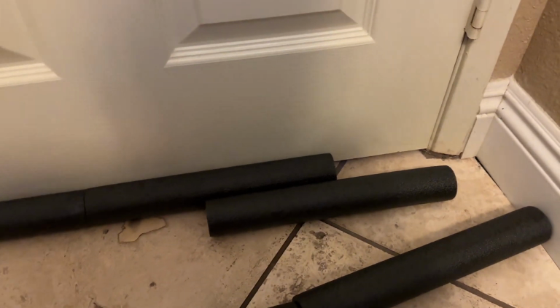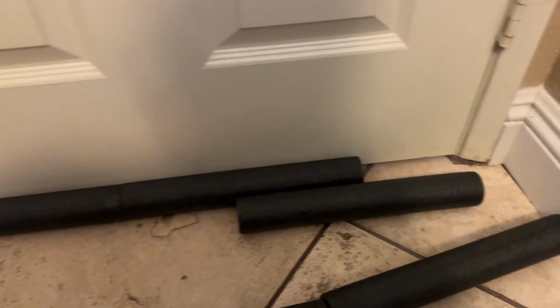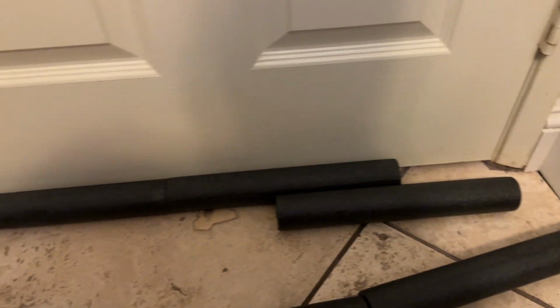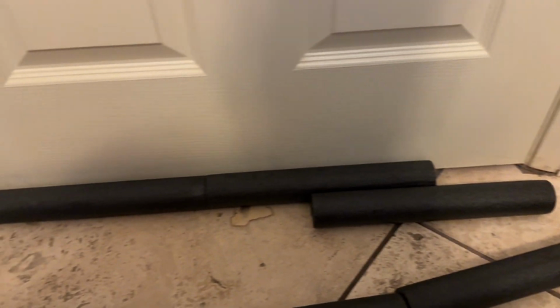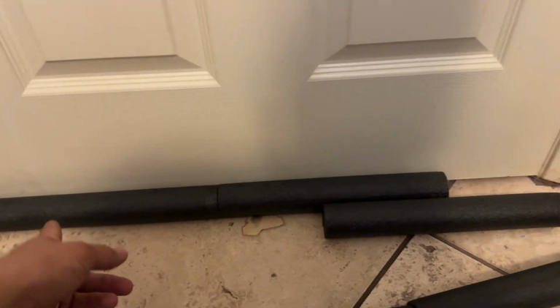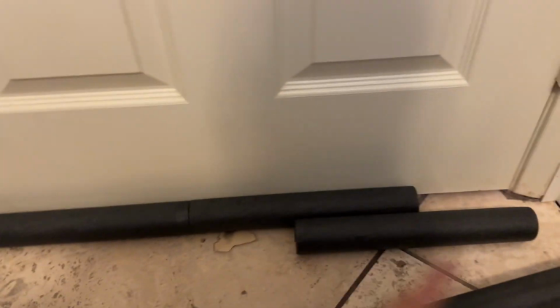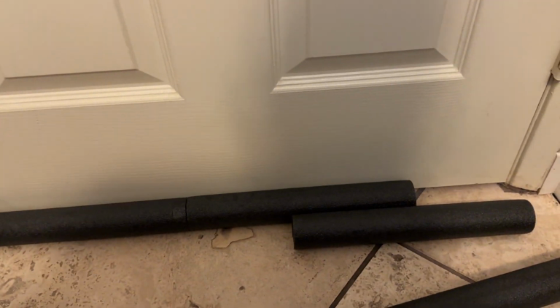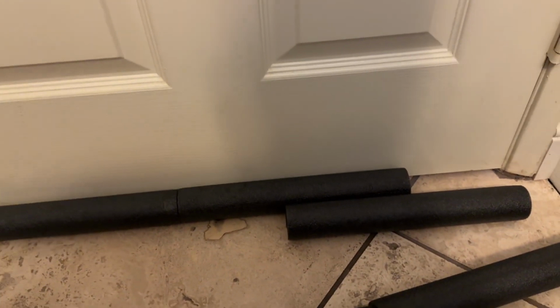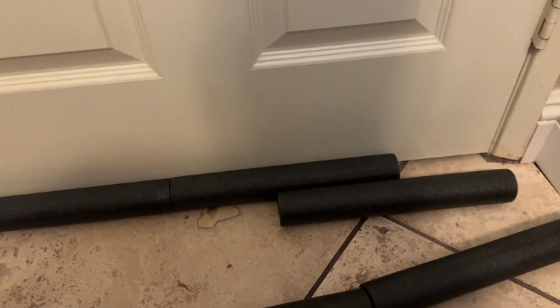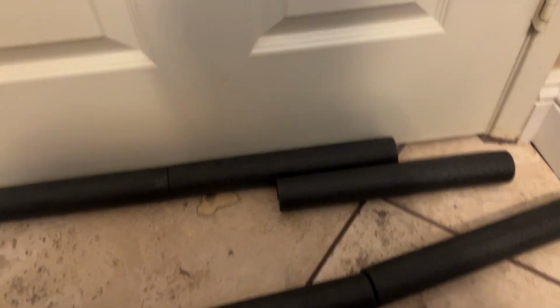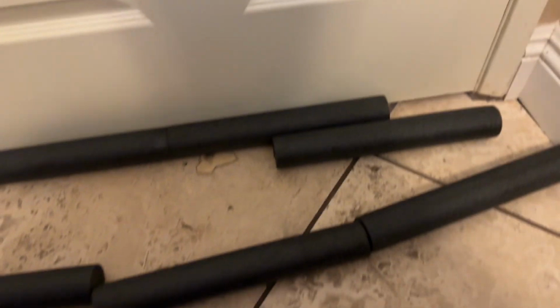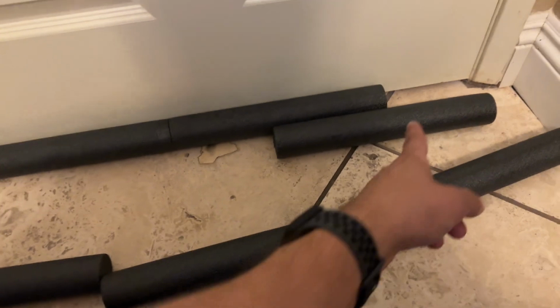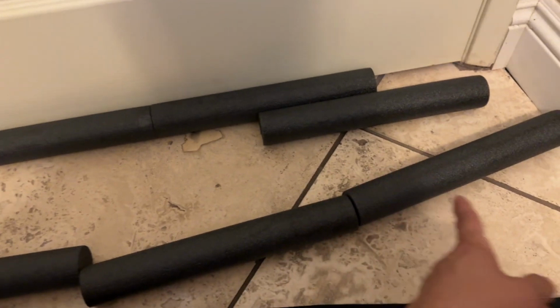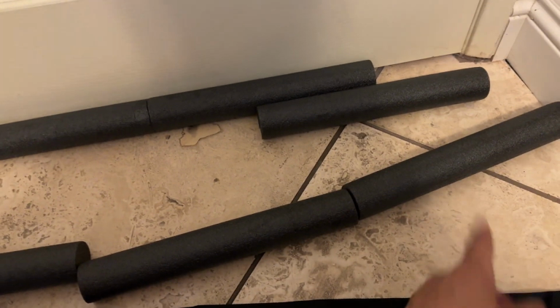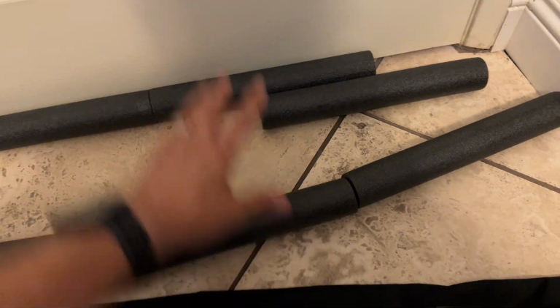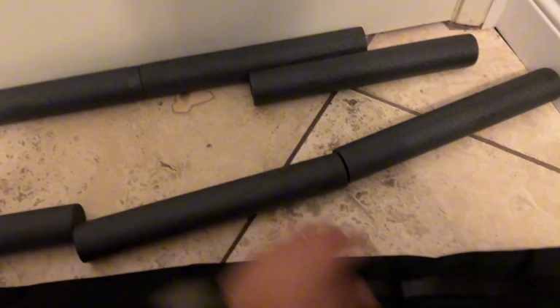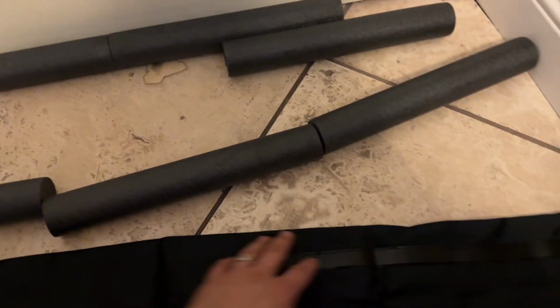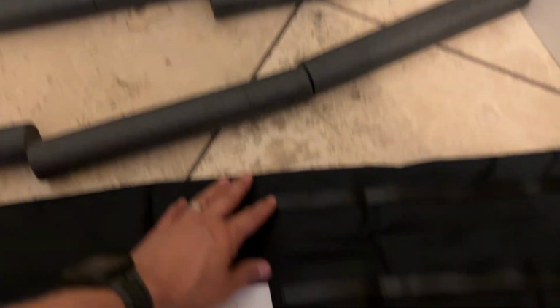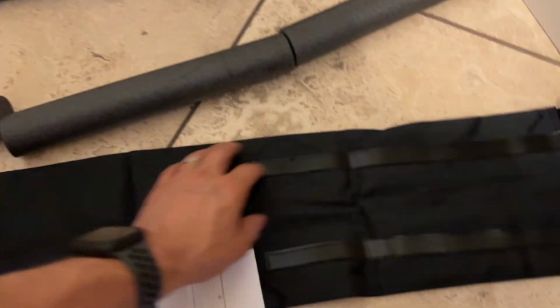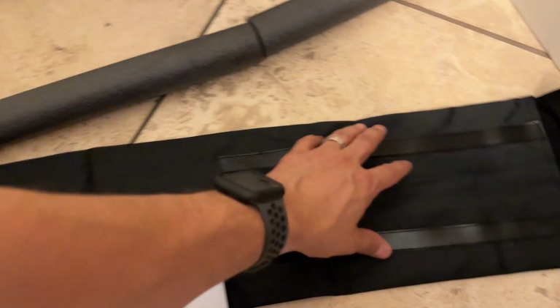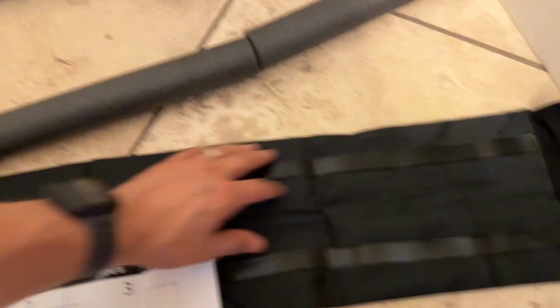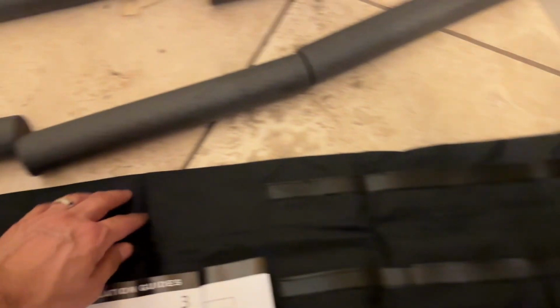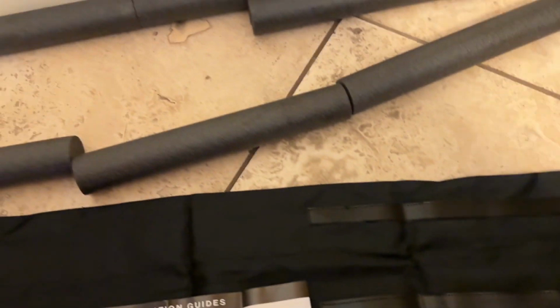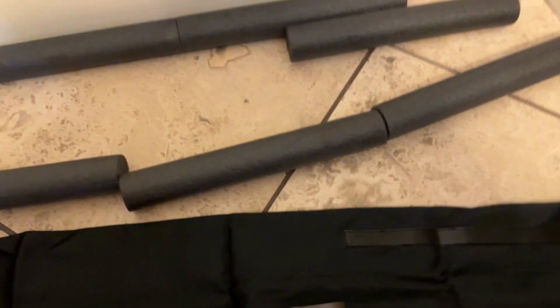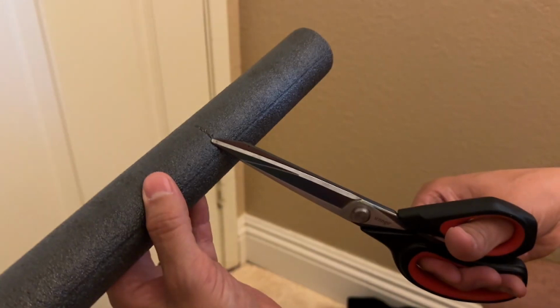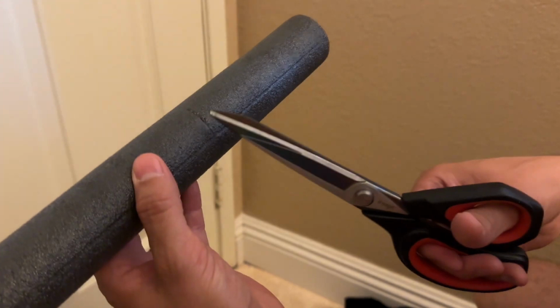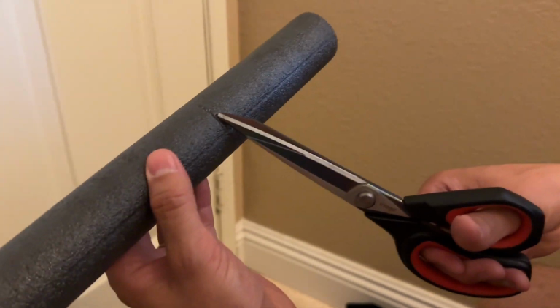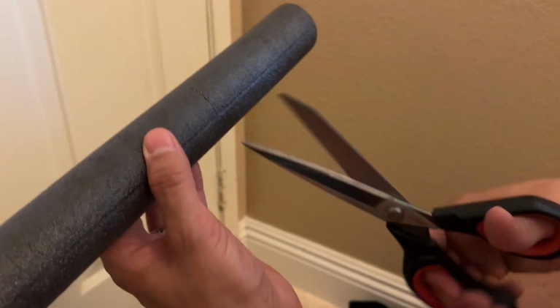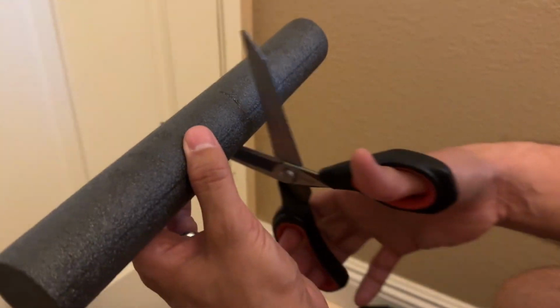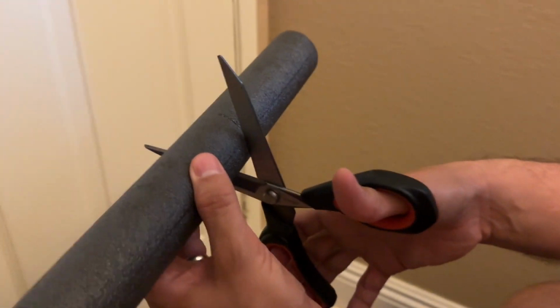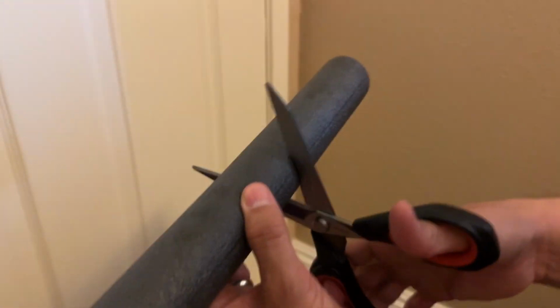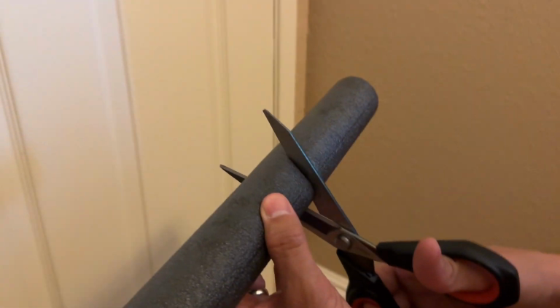If your door is 36 inches, that's the length of the tube. I'm going to have to cut it — actually cut it twice — because one goes on the inside, one goes on the outside, and then you throw it in the sleeve. I marked it right here, so all we're going to do is cut it just like that.